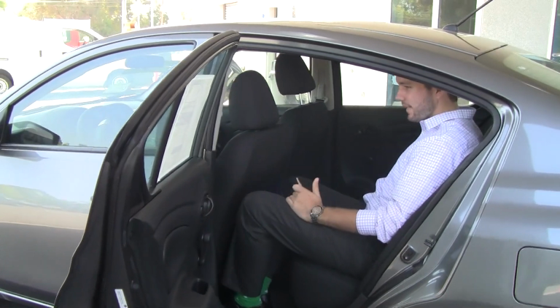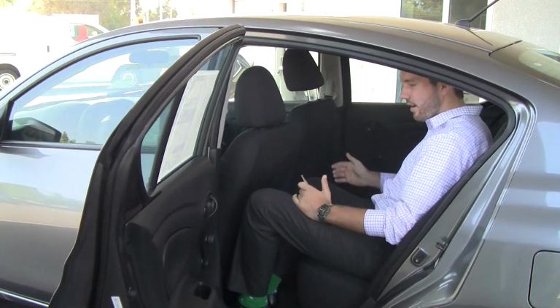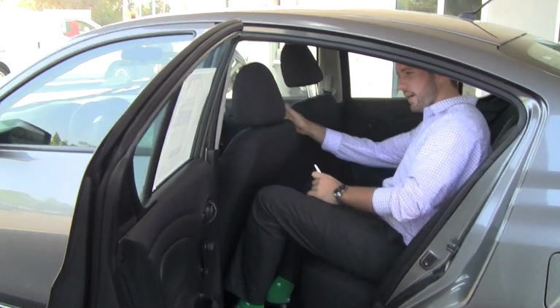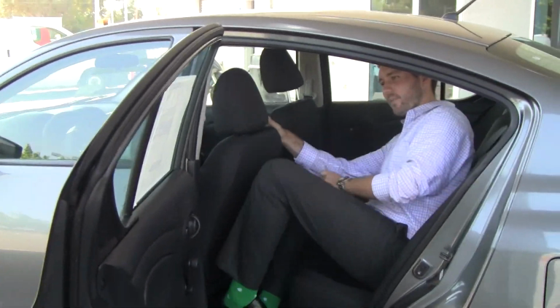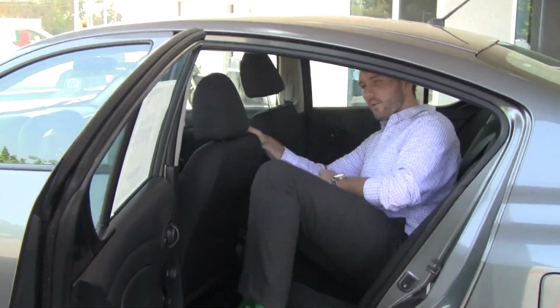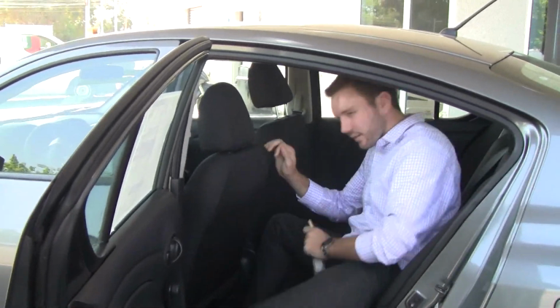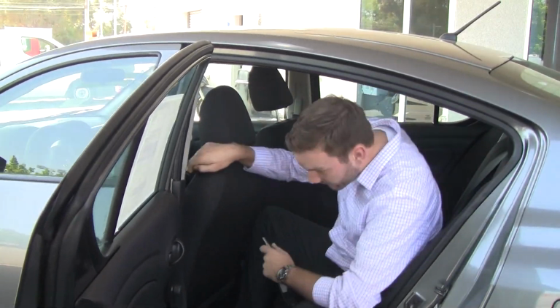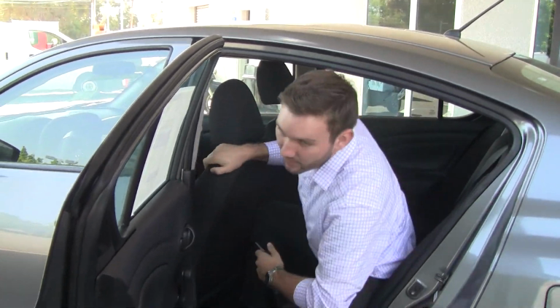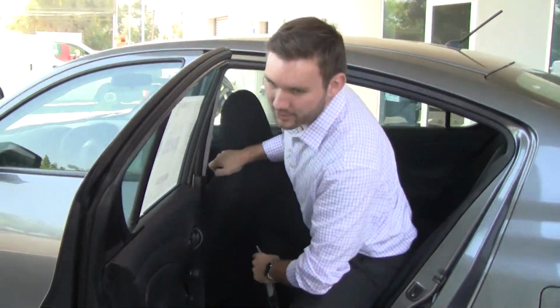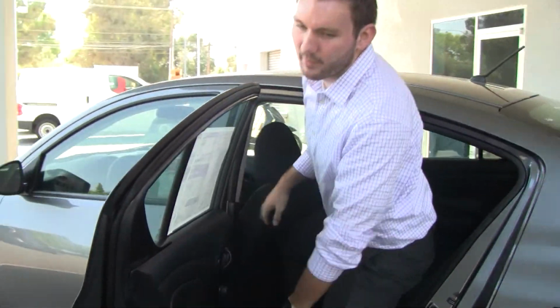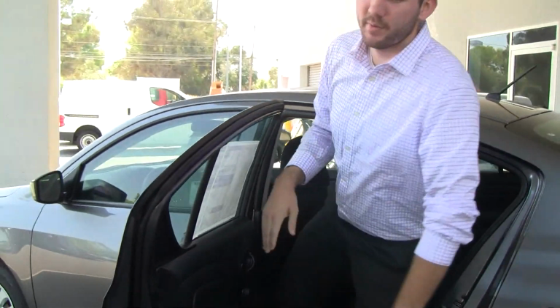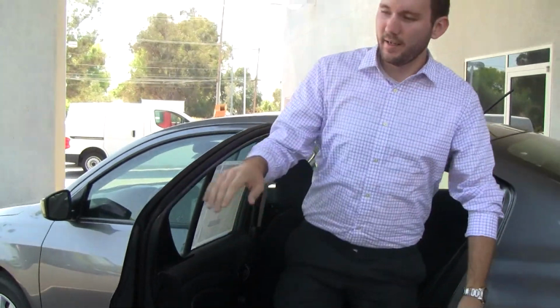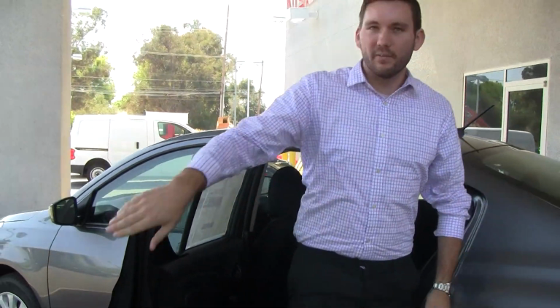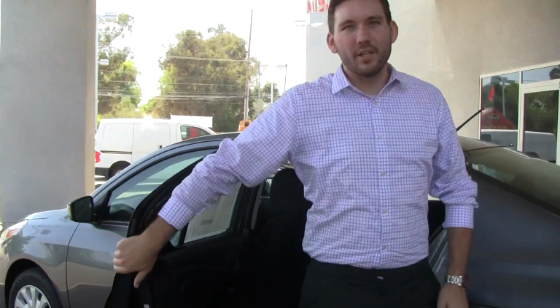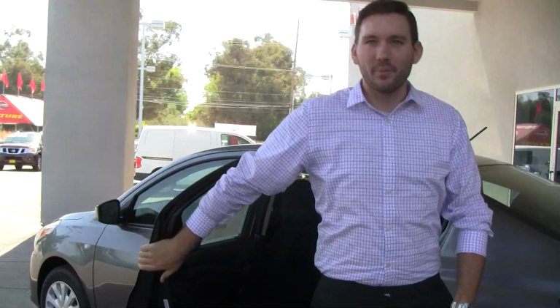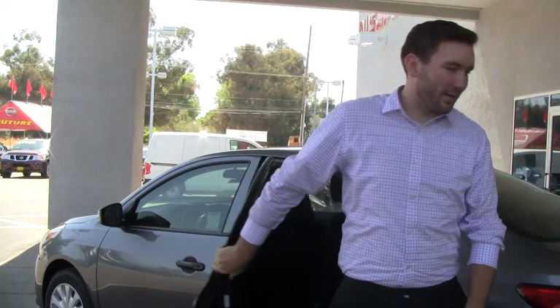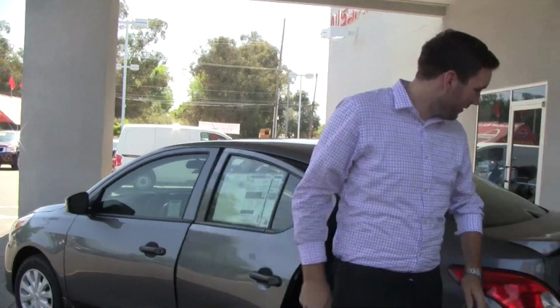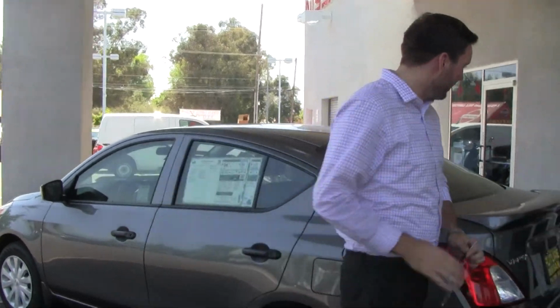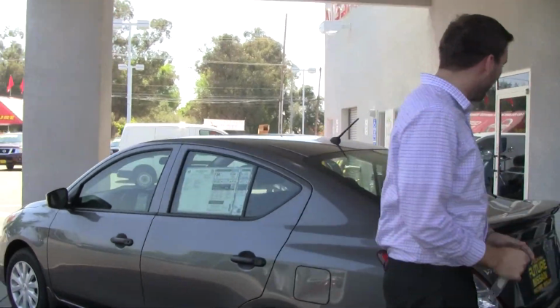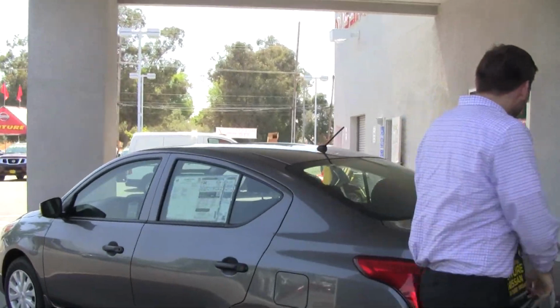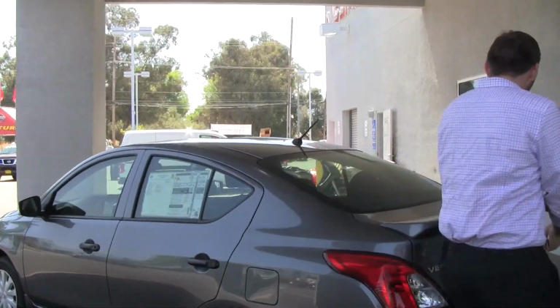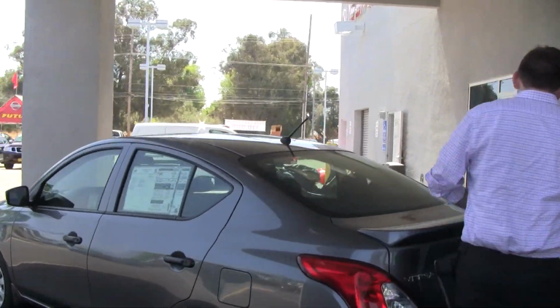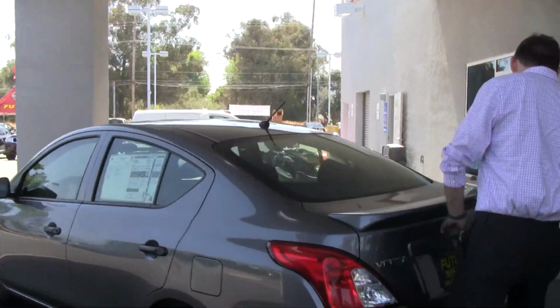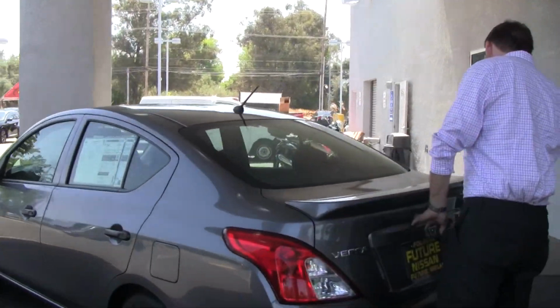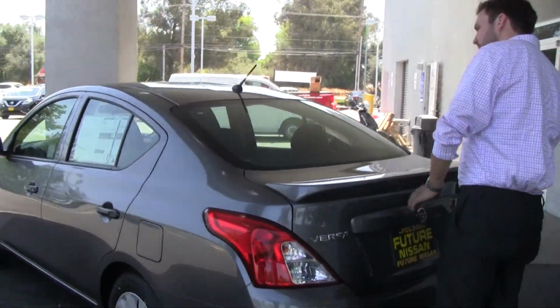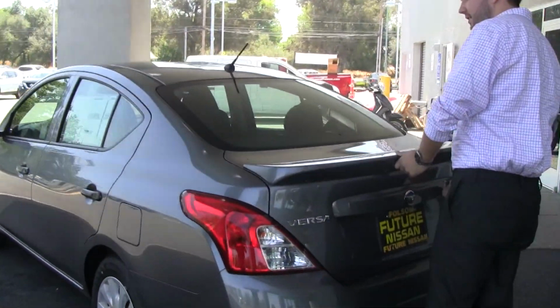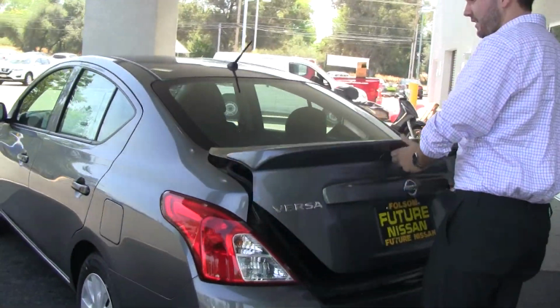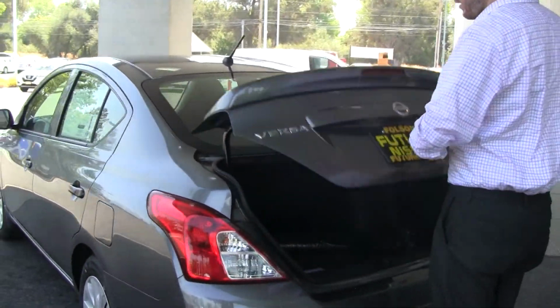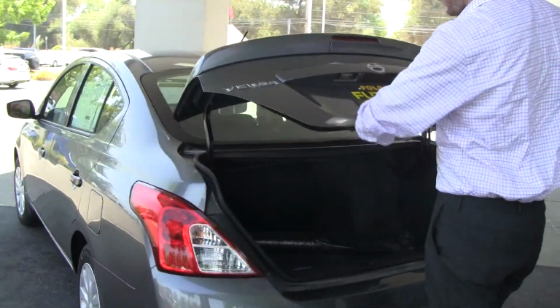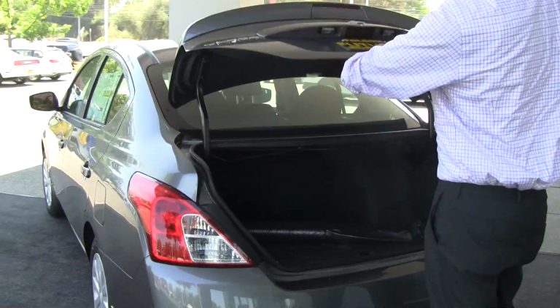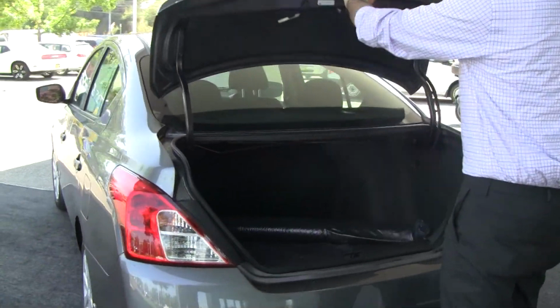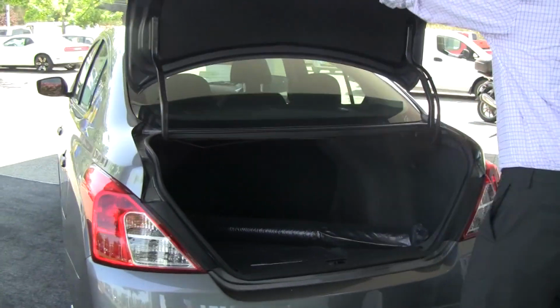This car is great for Uber, Lyft, DoorDash, Grubhub, FoodJet — whatever you prefer. It's a great commuter and it's great if your job requires a lot of driving.